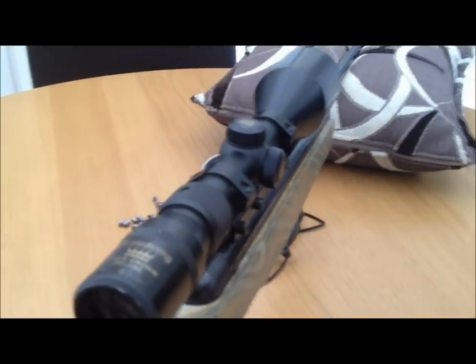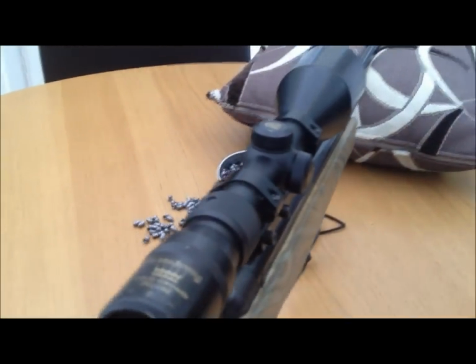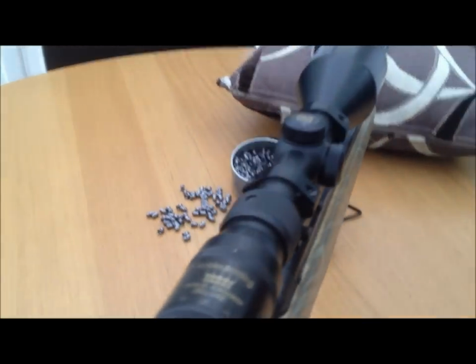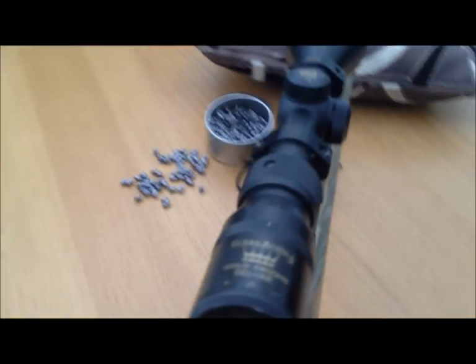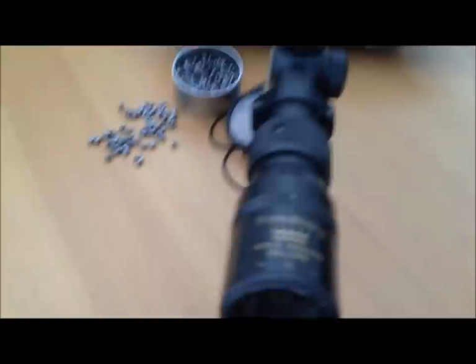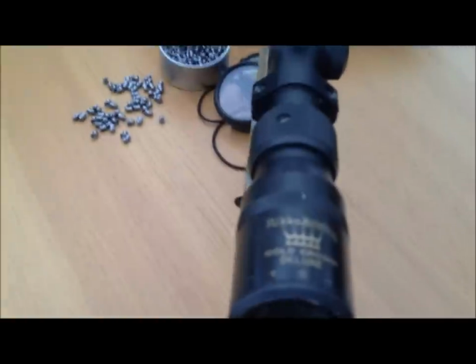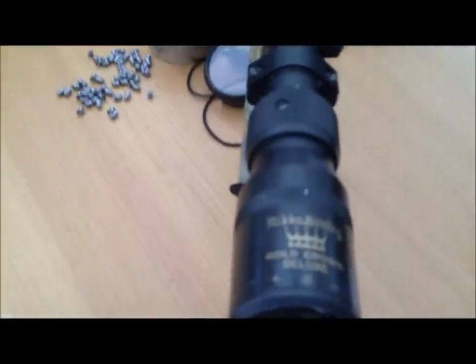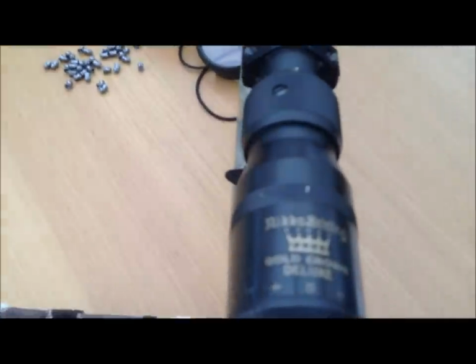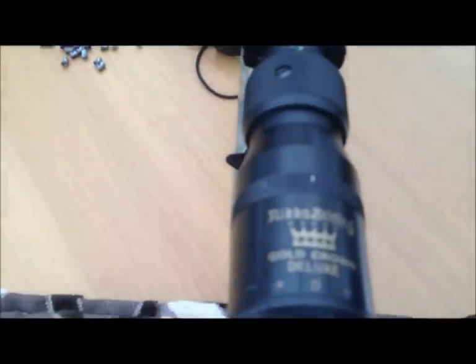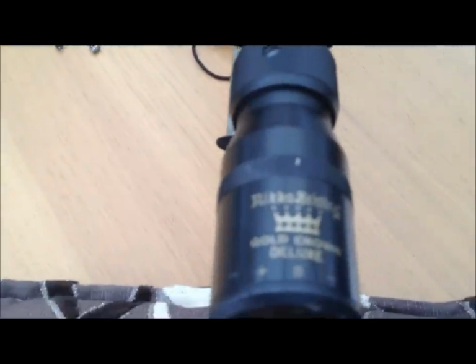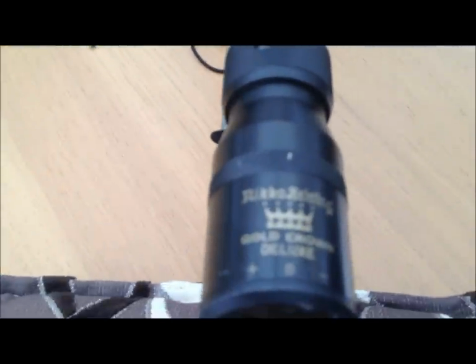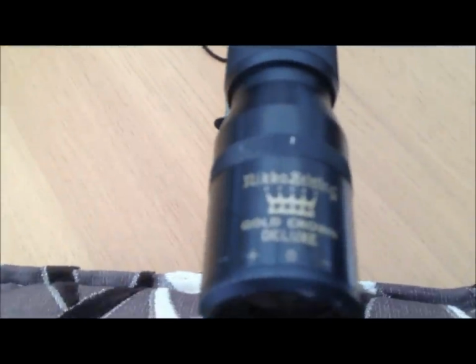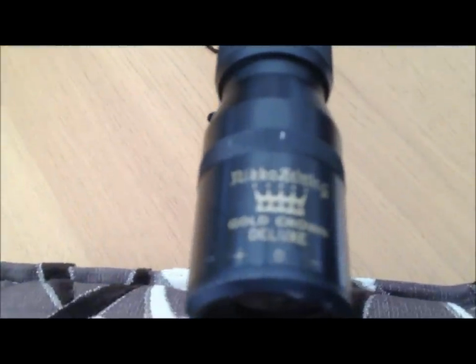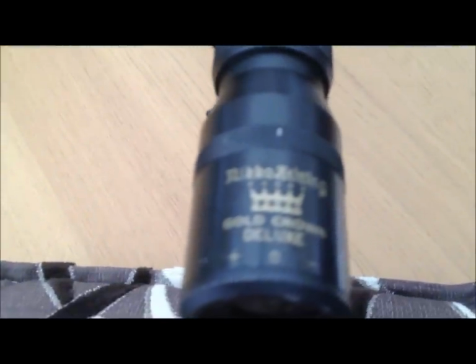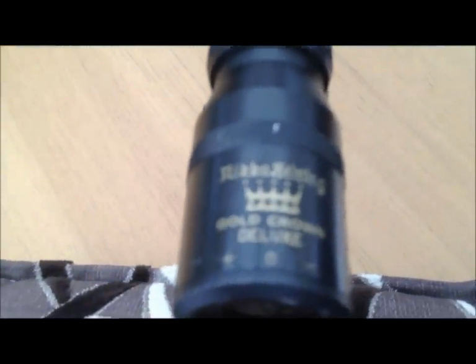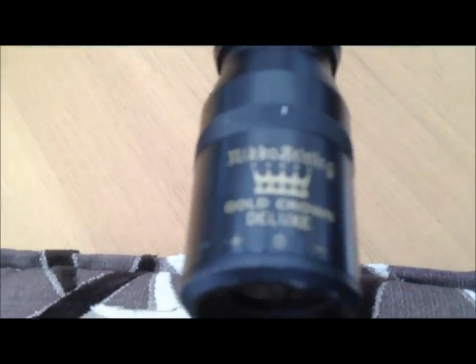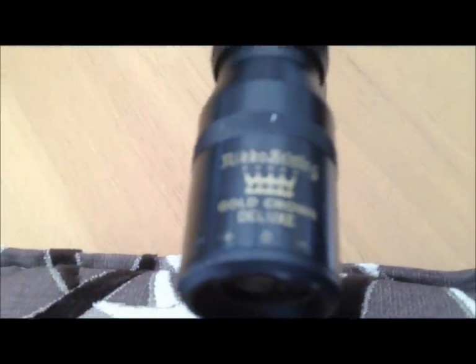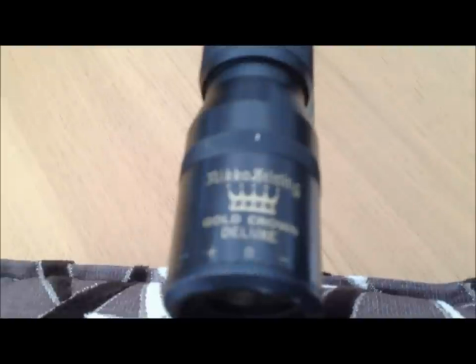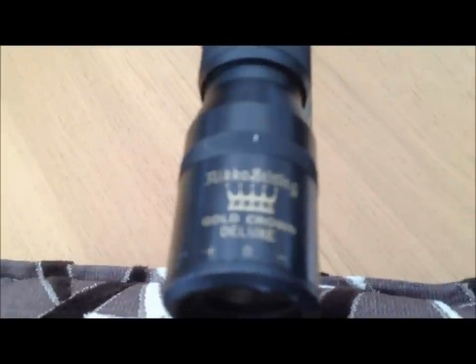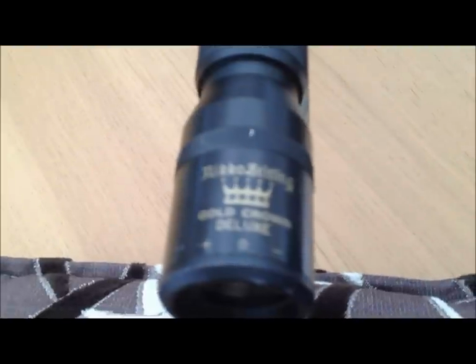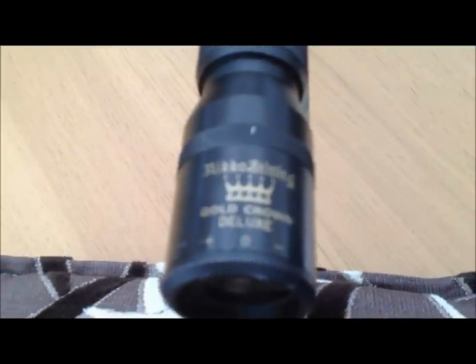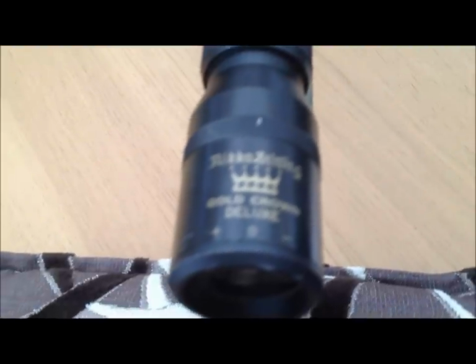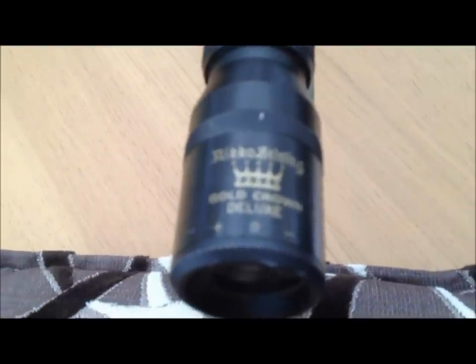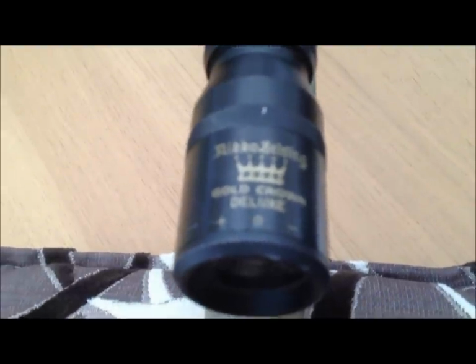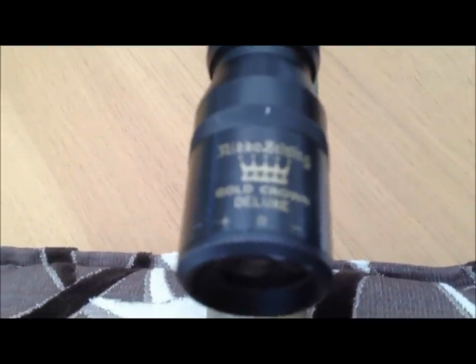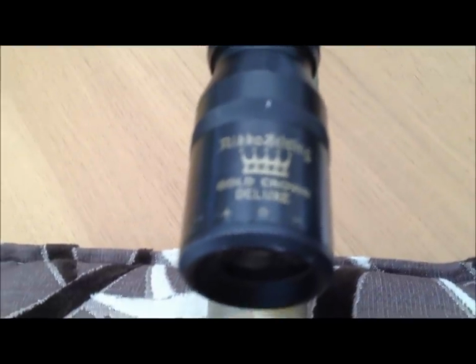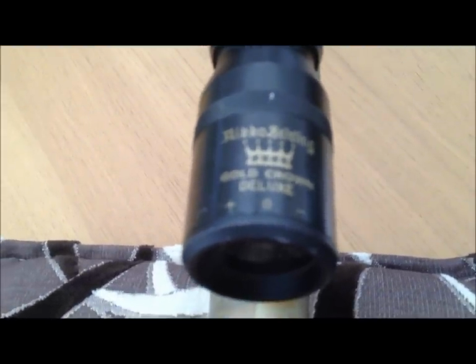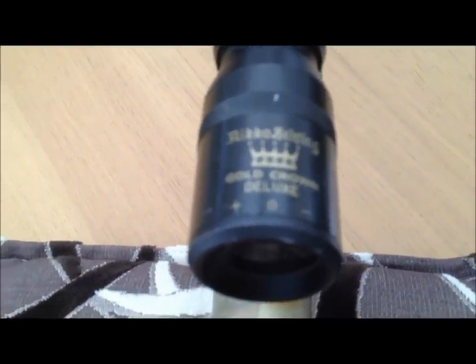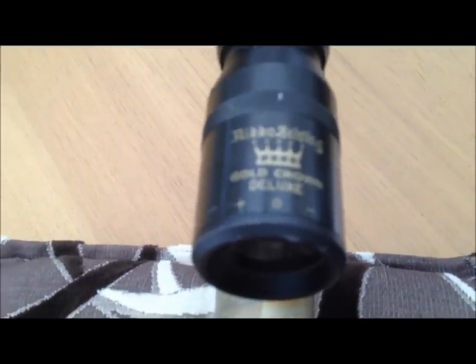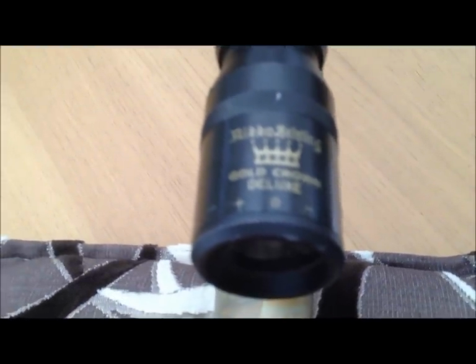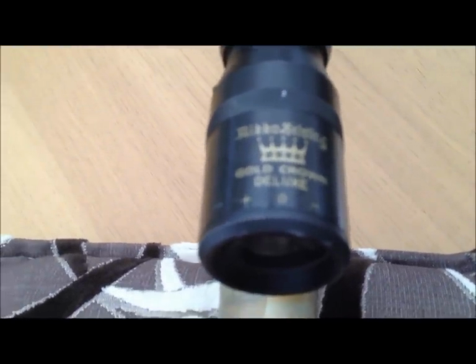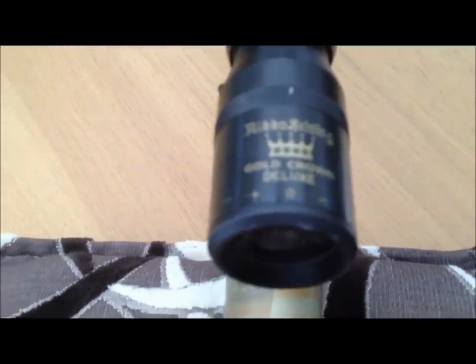The telescopic sights — I'll zoom in — are a Niko Stirling Gold Cran Deluxe.